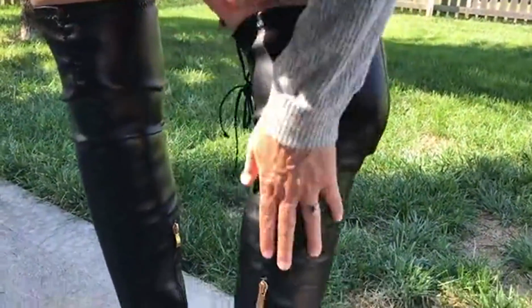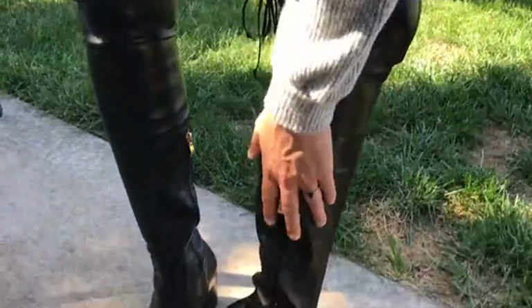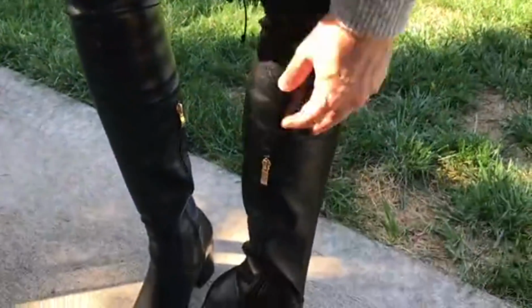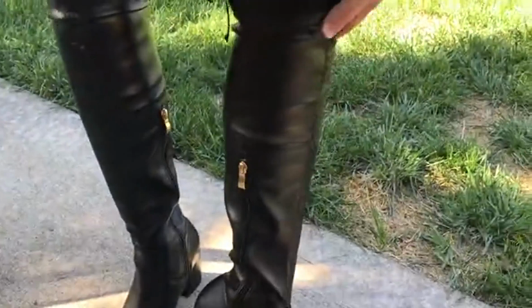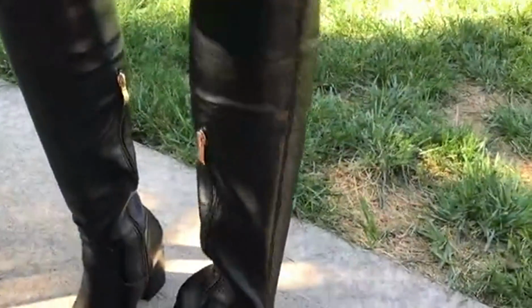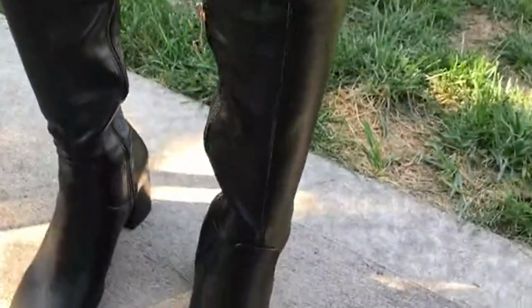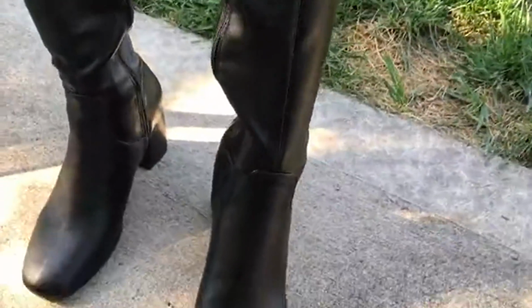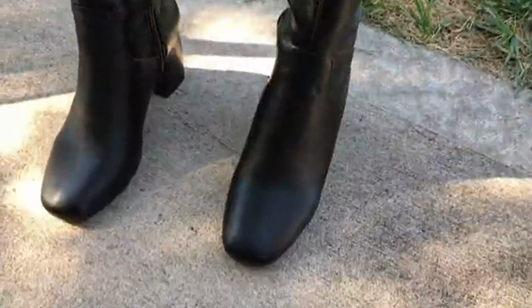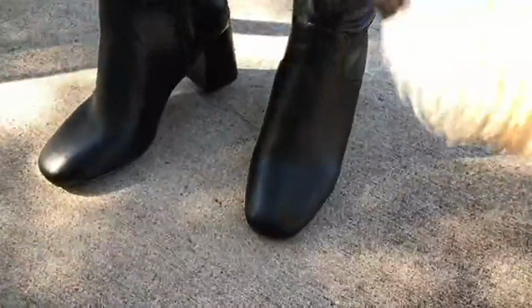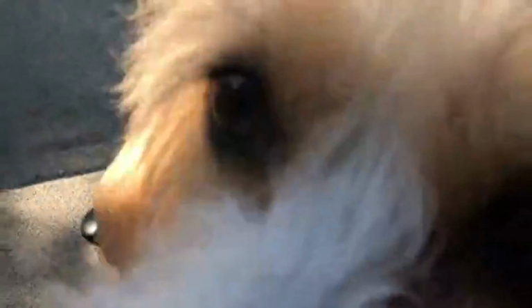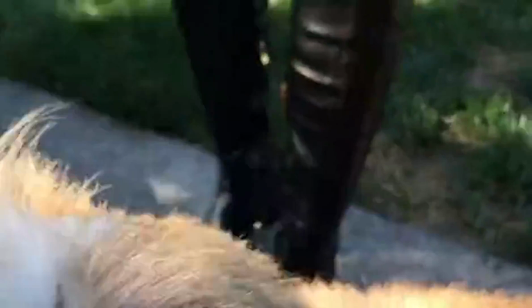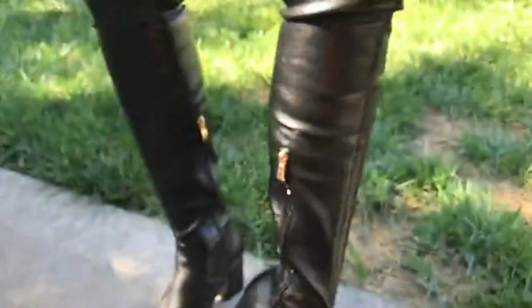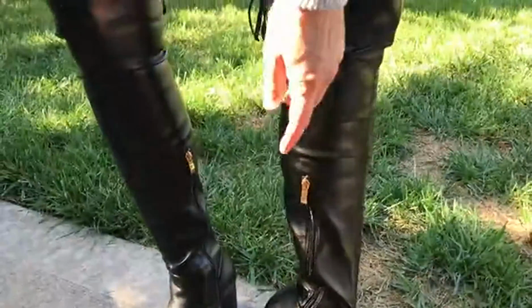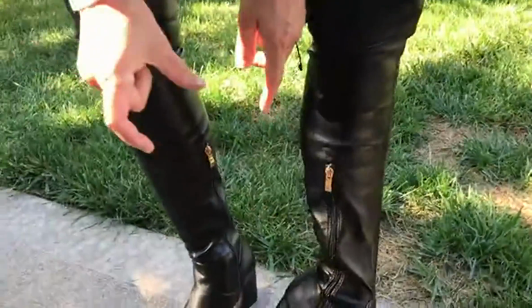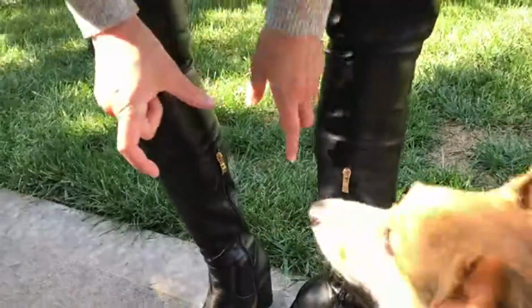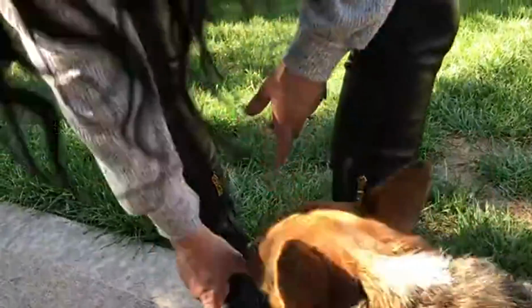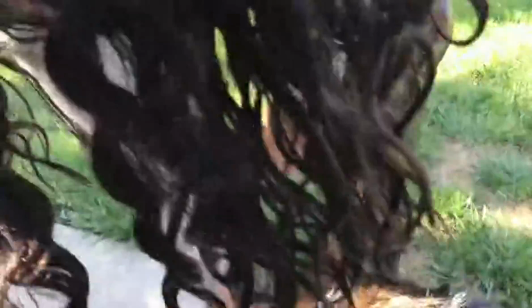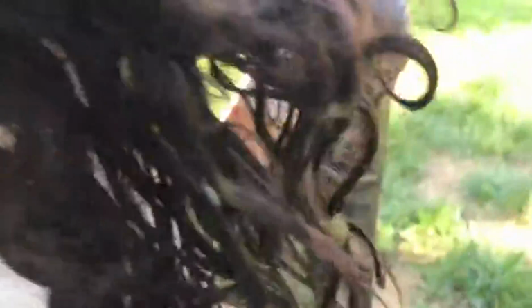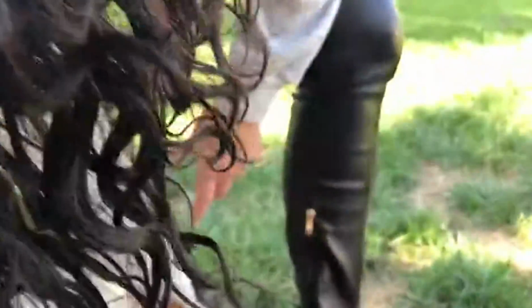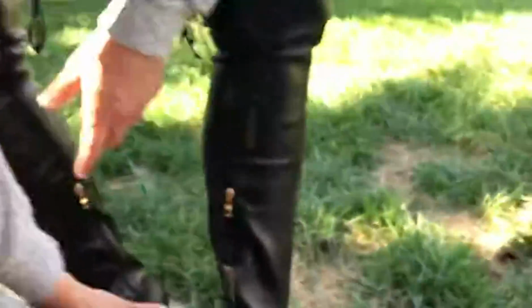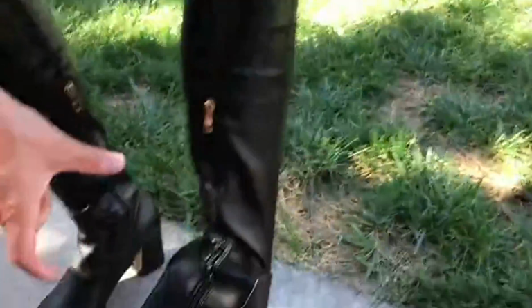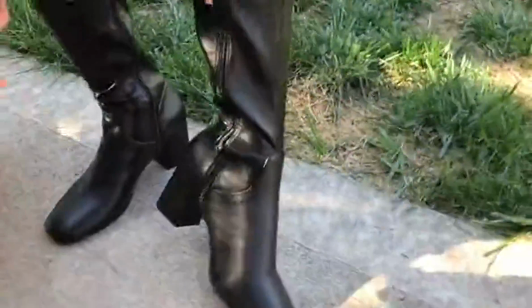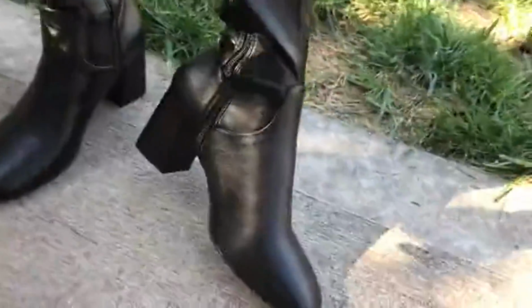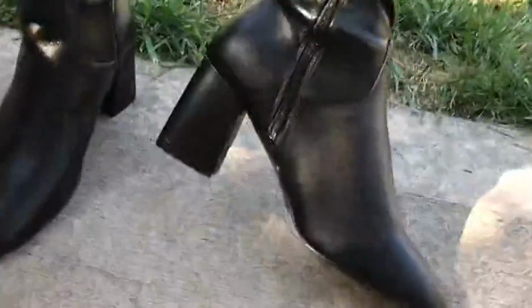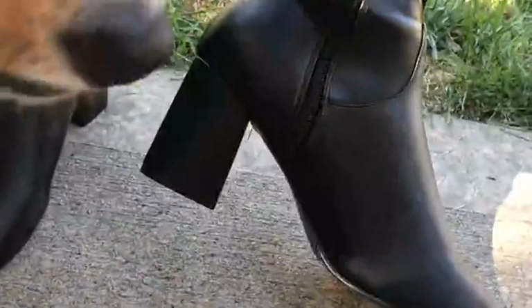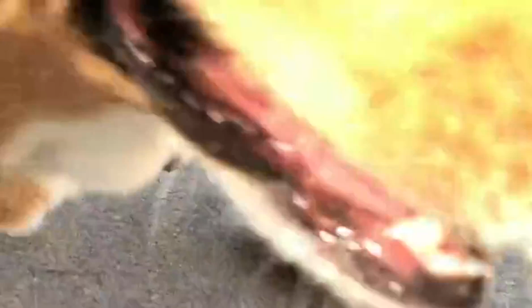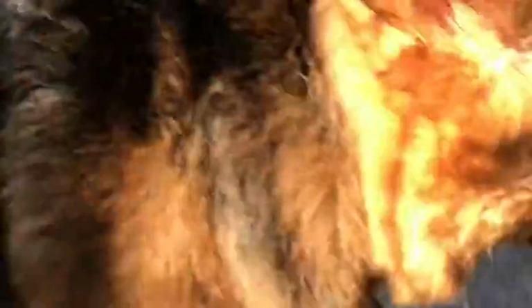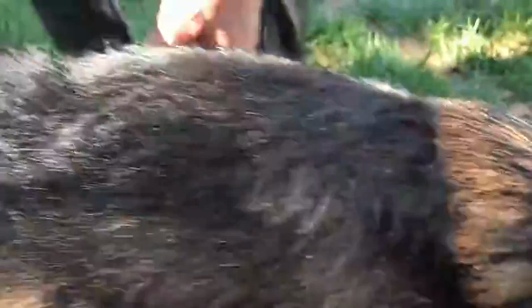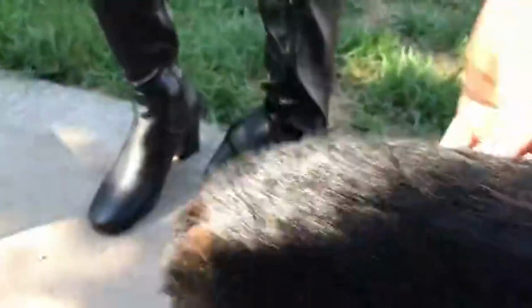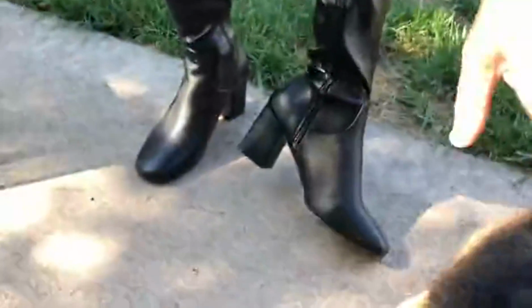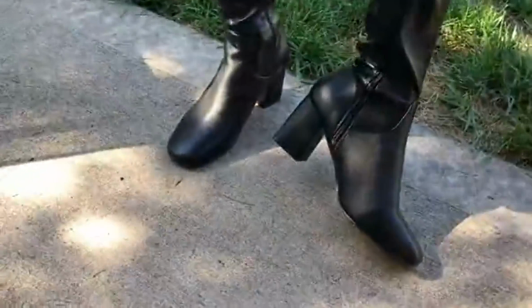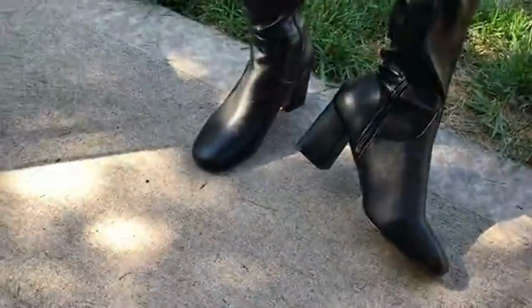They zip up here on the side on both of them and there's just a little bit of a heel — it's decent but it's a chunky heel, so it's going to be more comfortable than if it wasn't chunky.